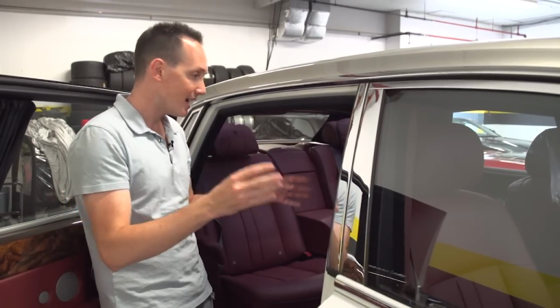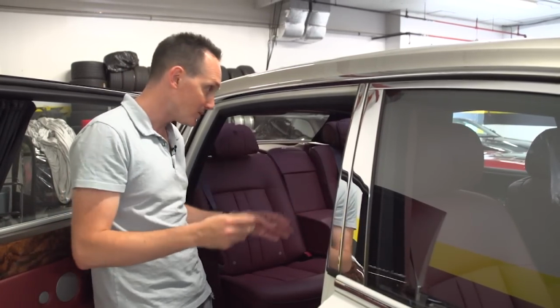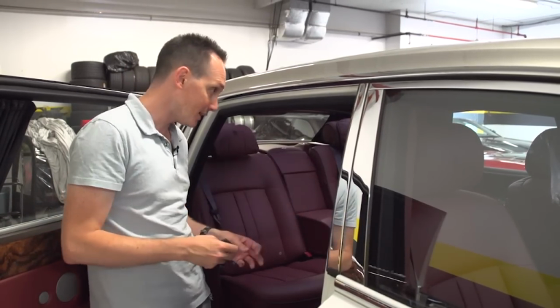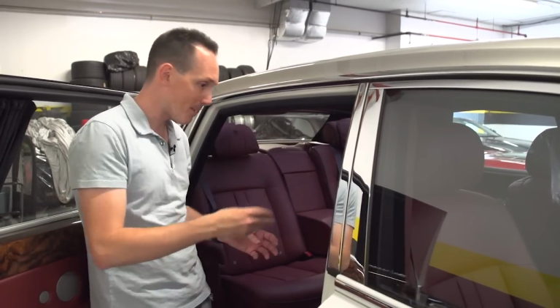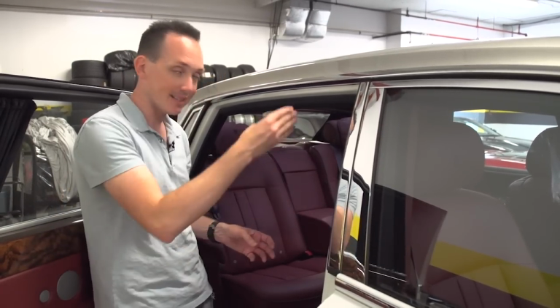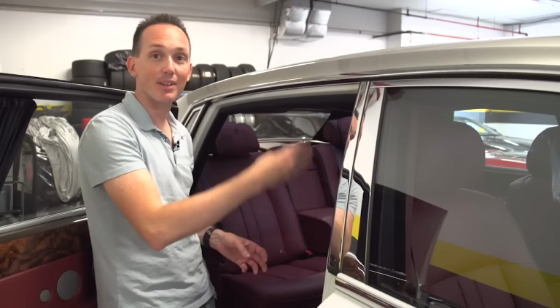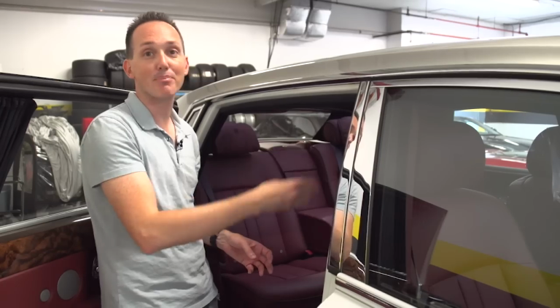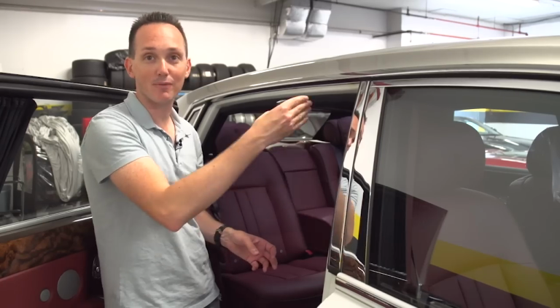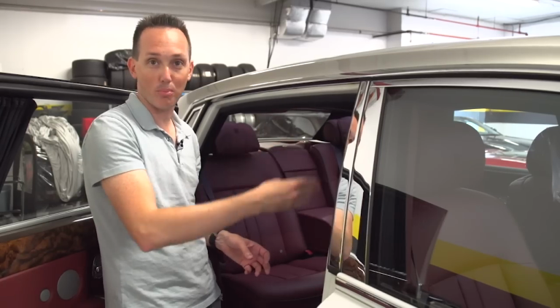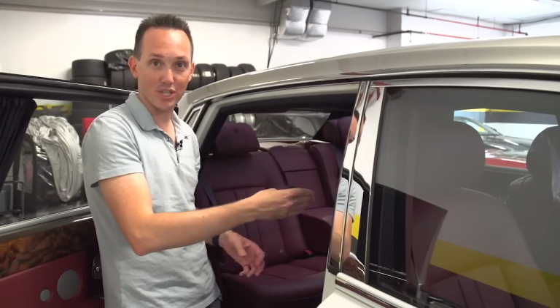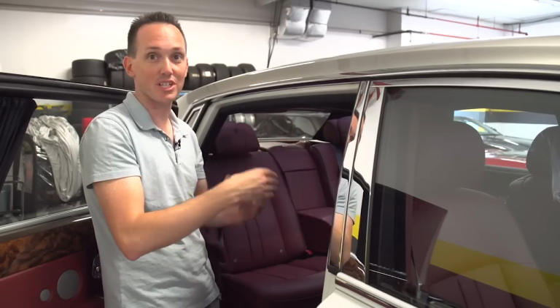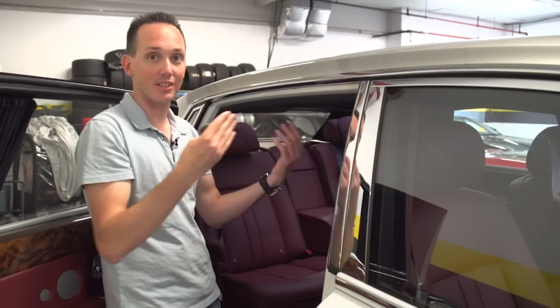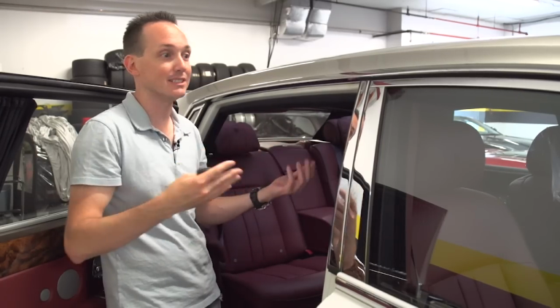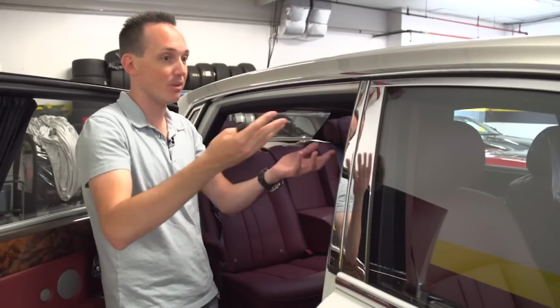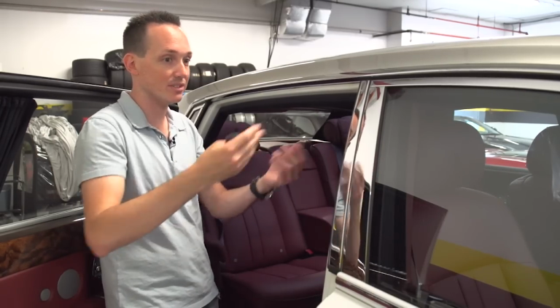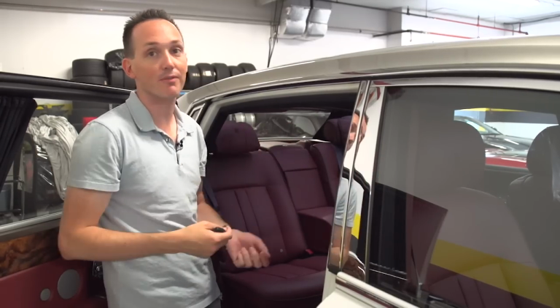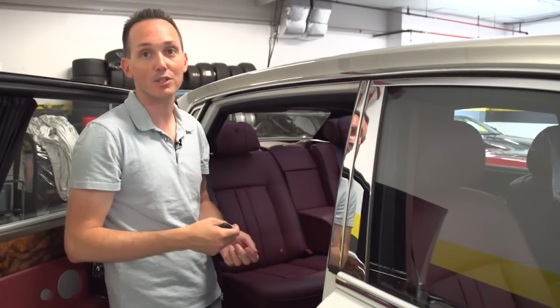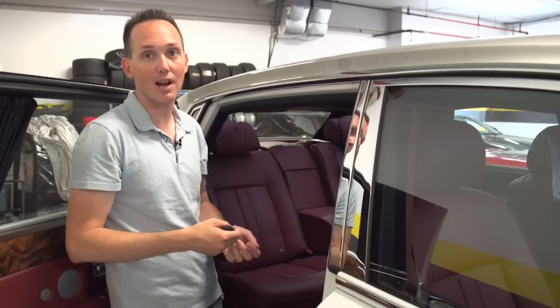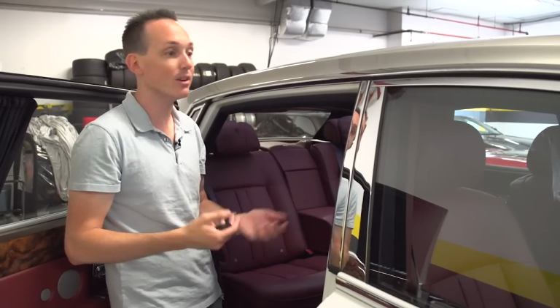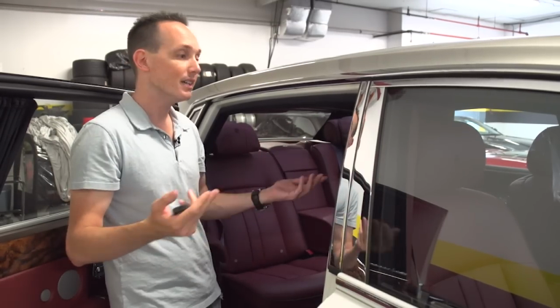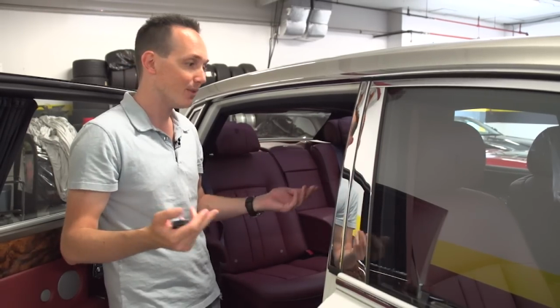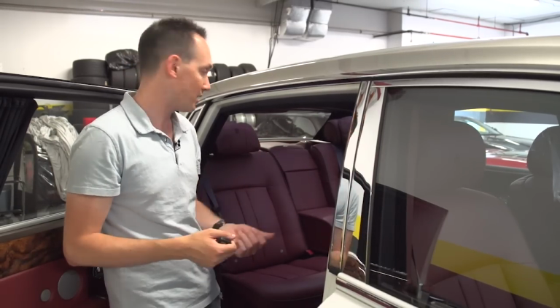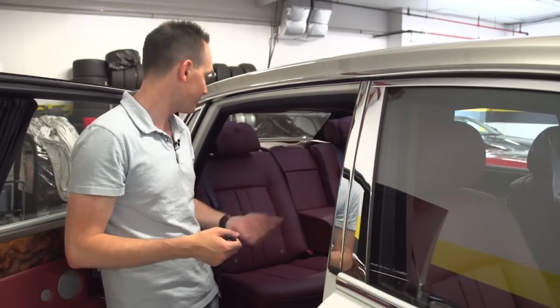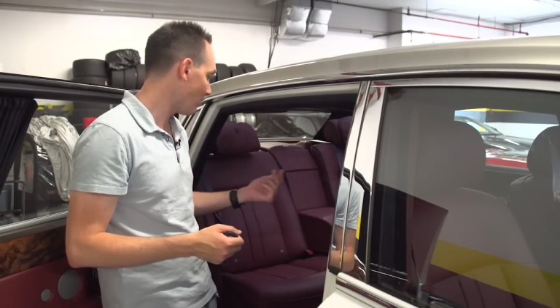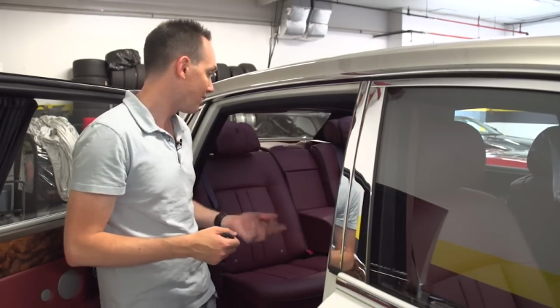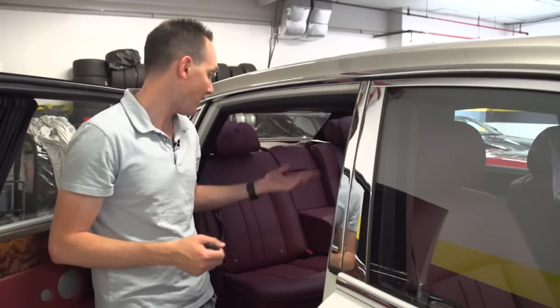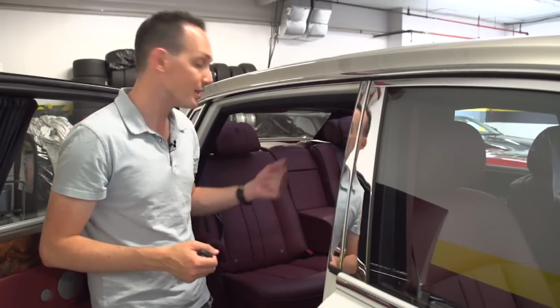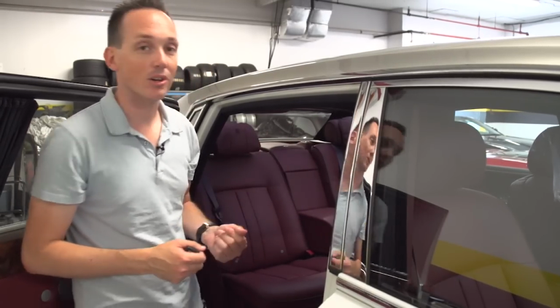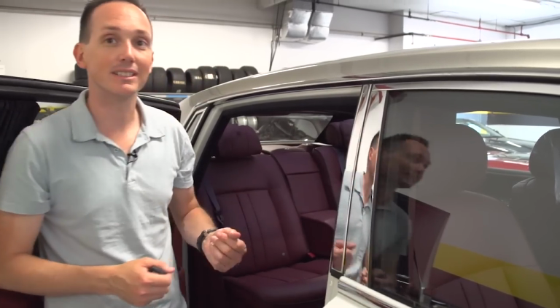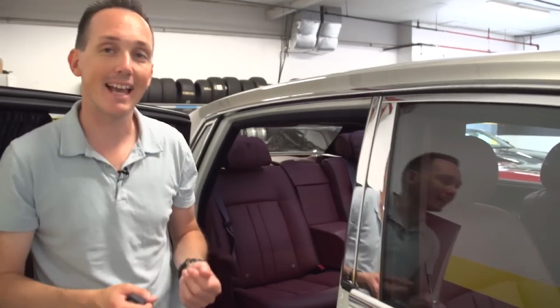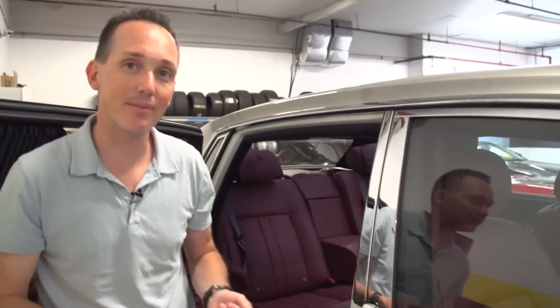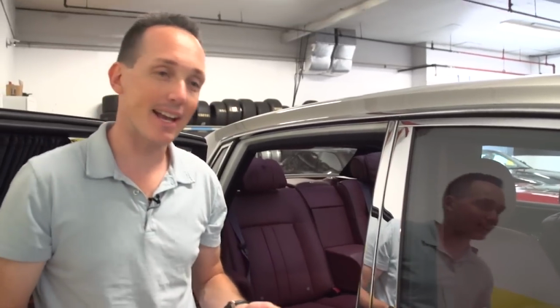I was looking on the website and they have an option for a partition so you can separate yourself from the driver. This car does not have that.